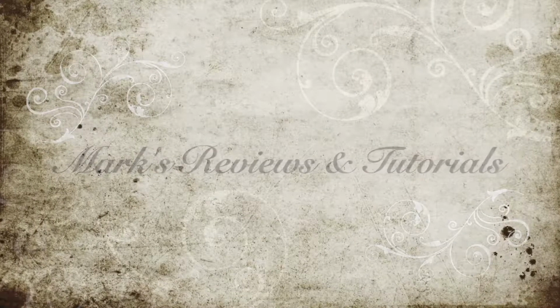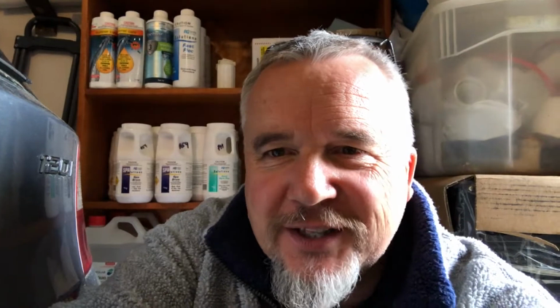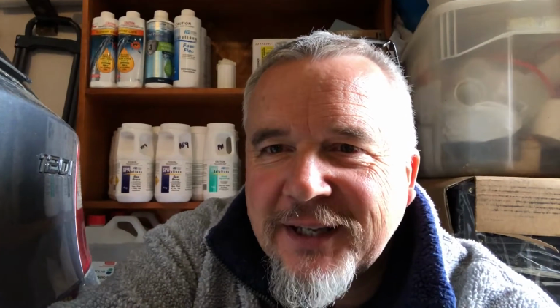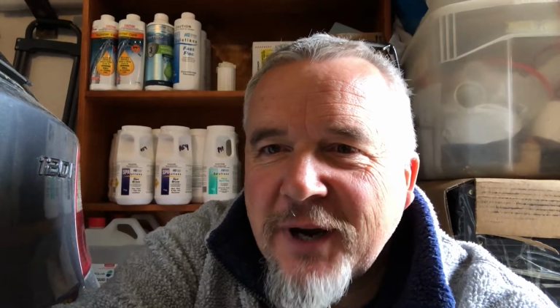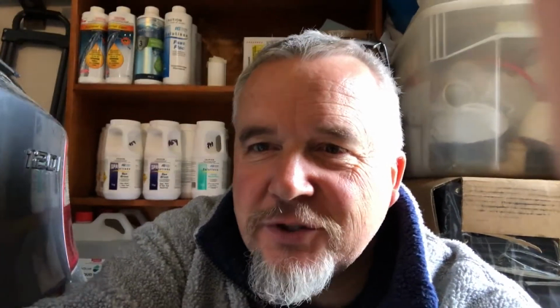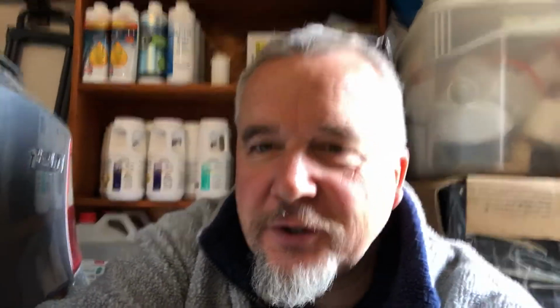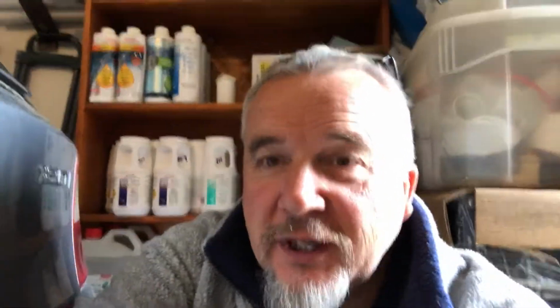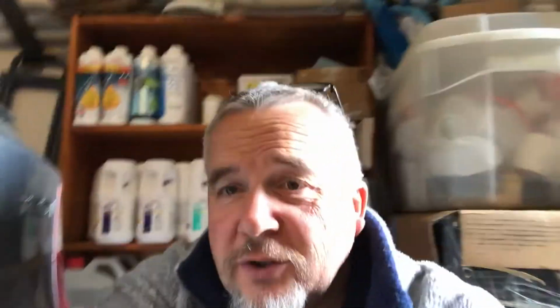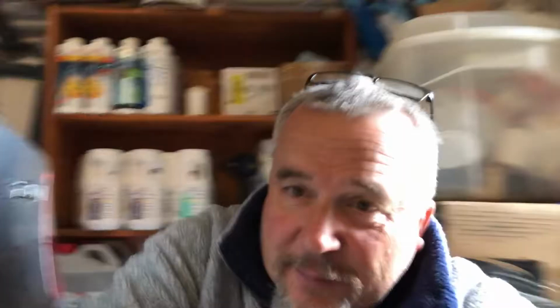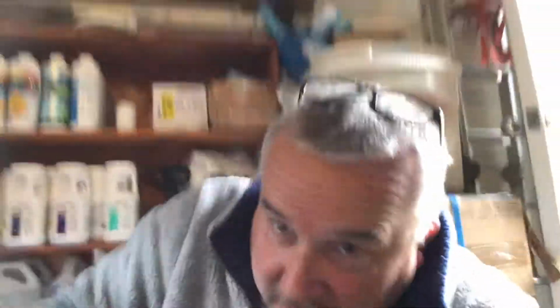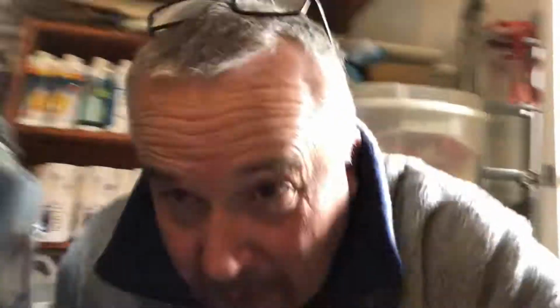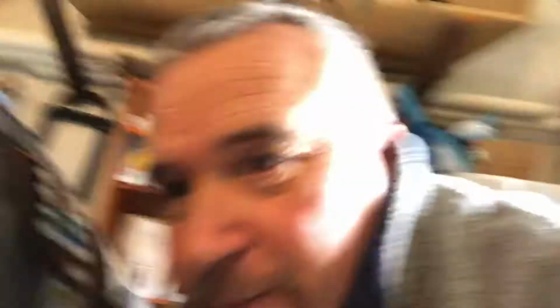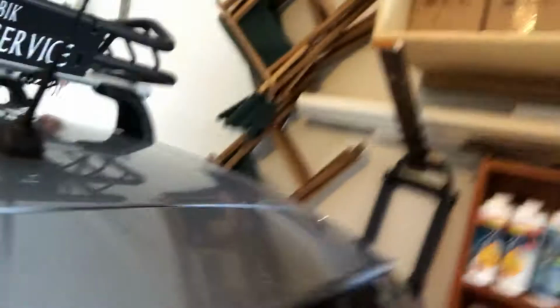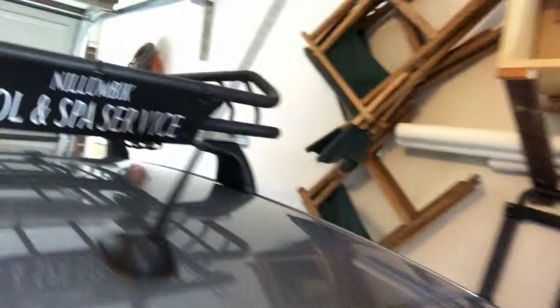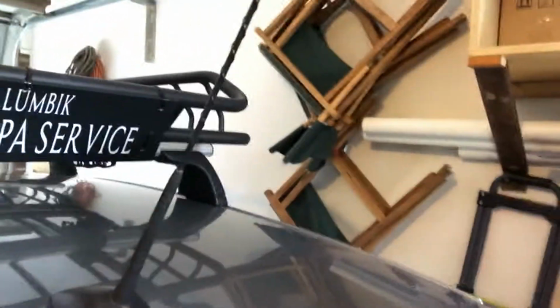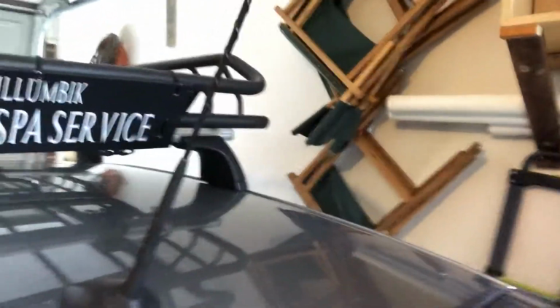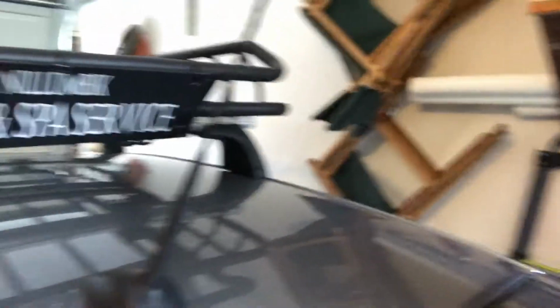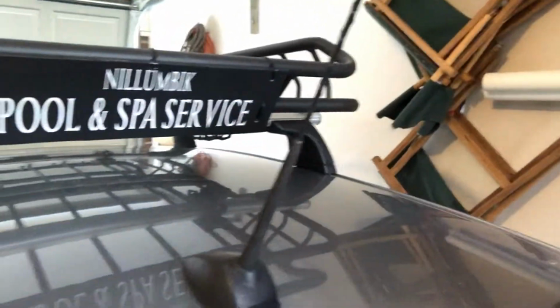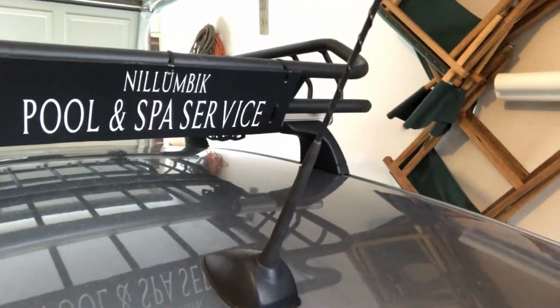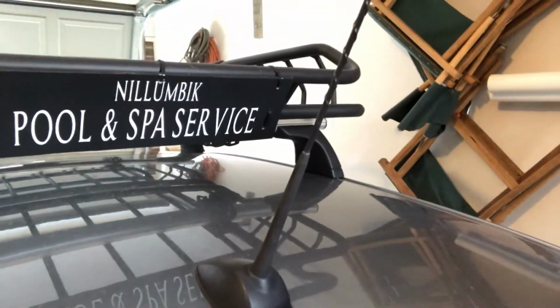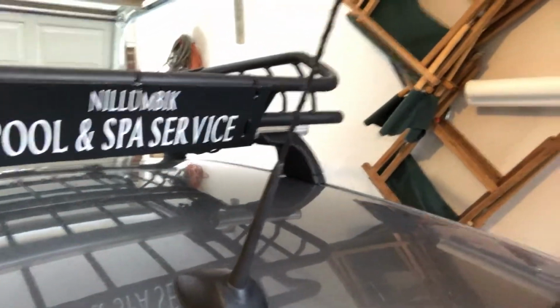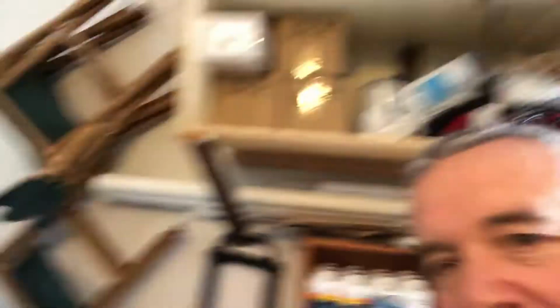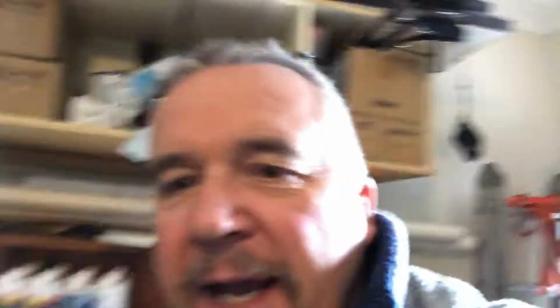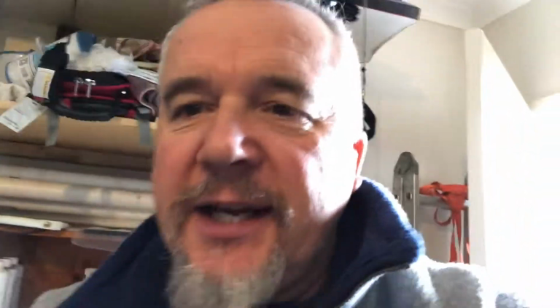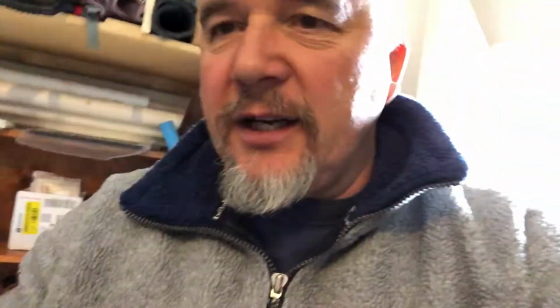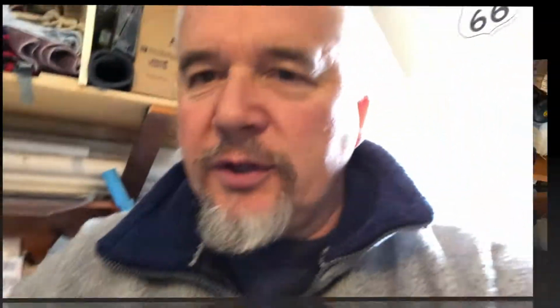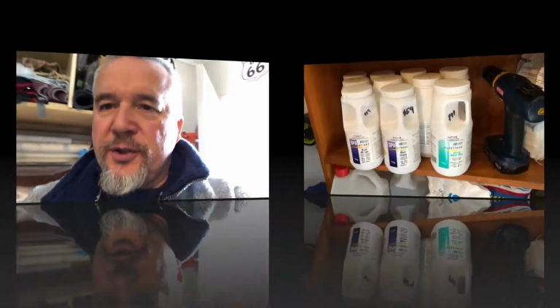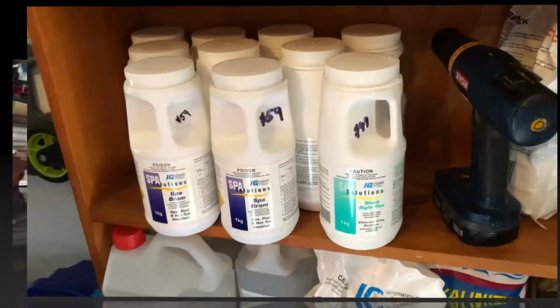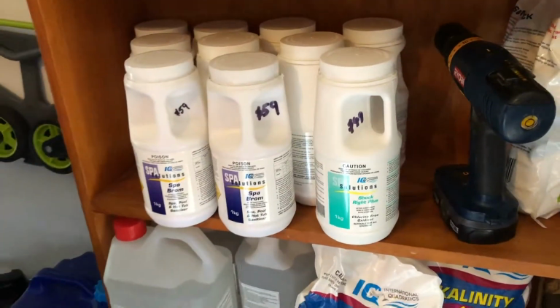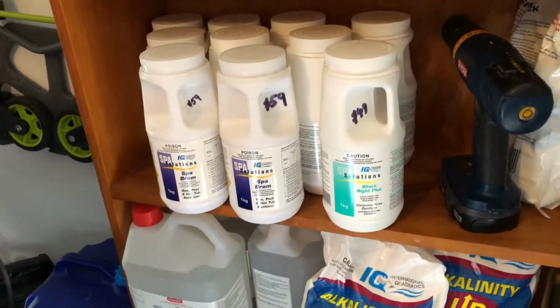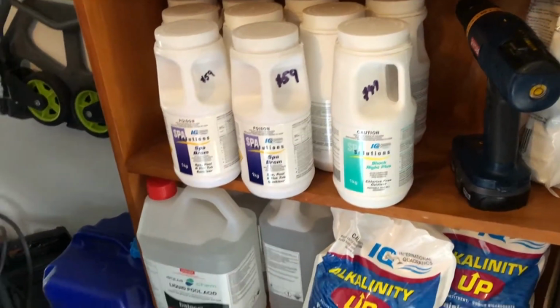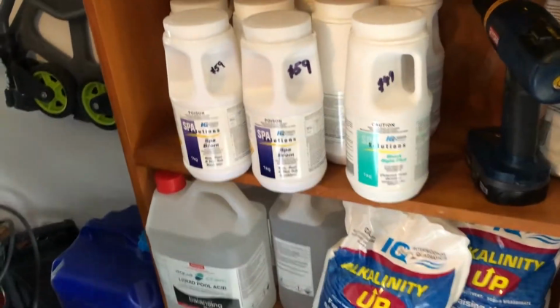Hi, this is Mark here from Mark's Reviews and Tutorials, which also happens to be Mark from Nillimic Pool and Spa Service. And today I want to talk about the right chemical to use in your spa.